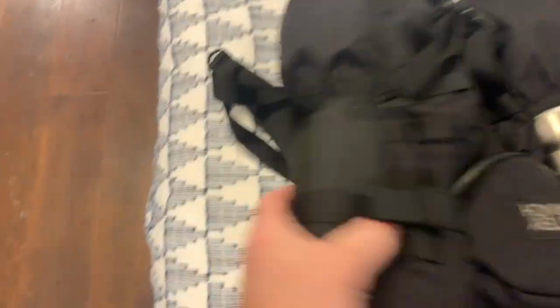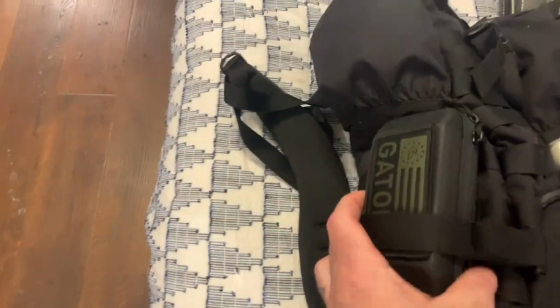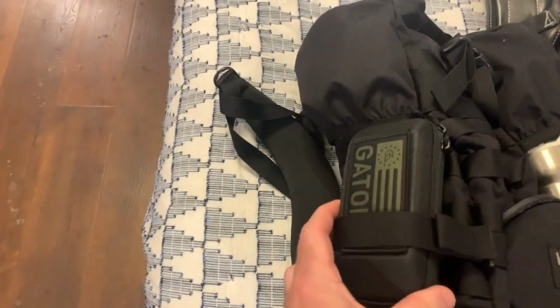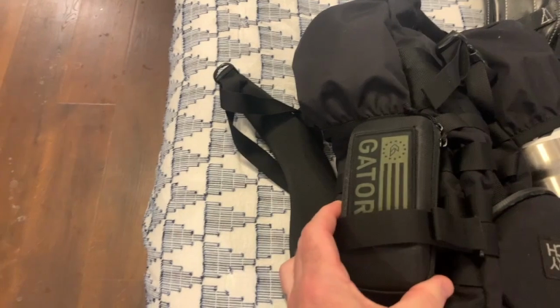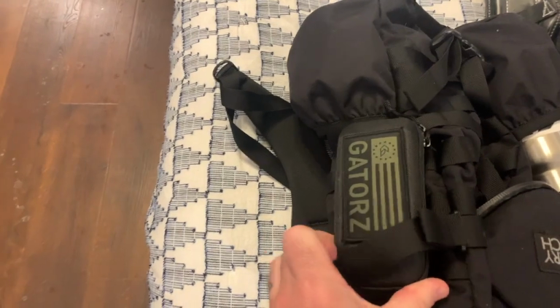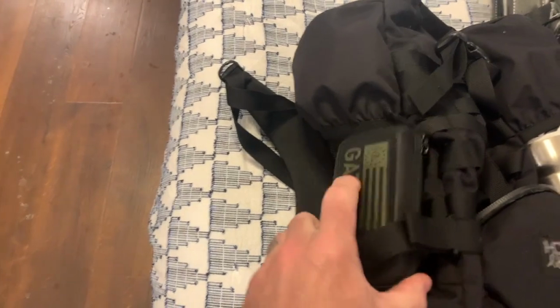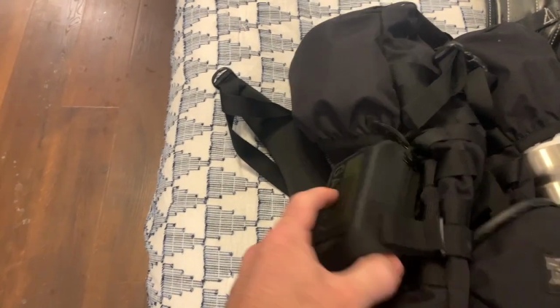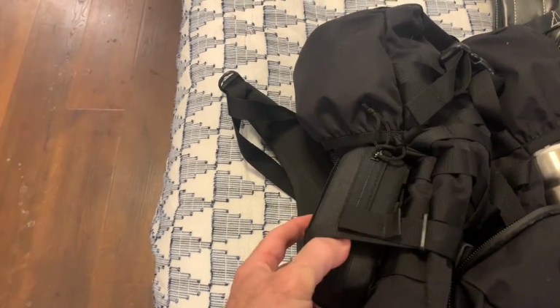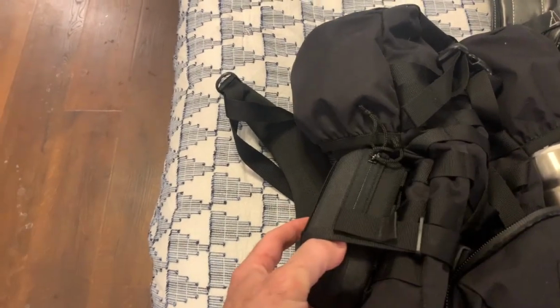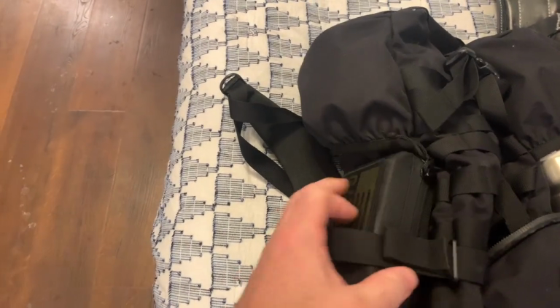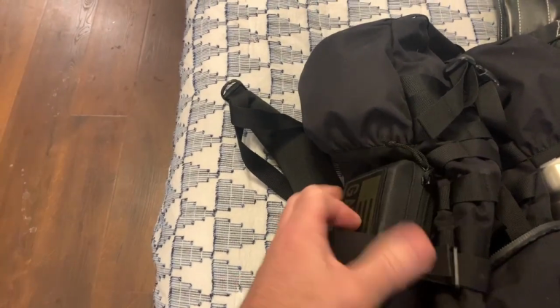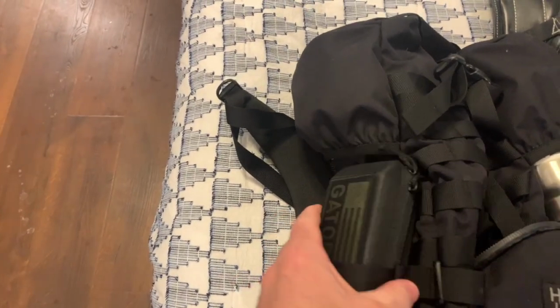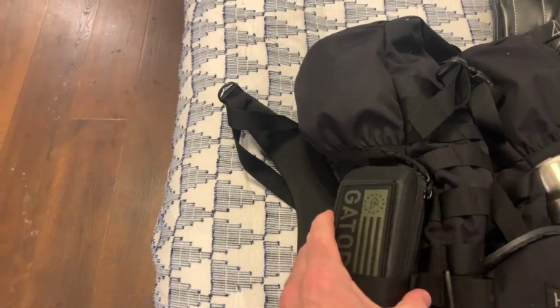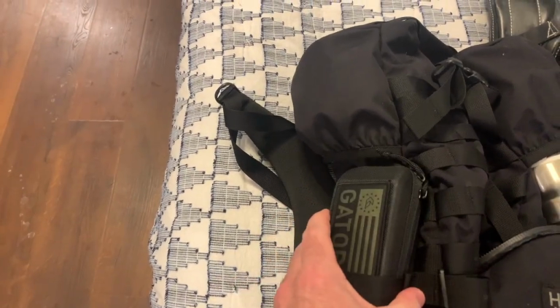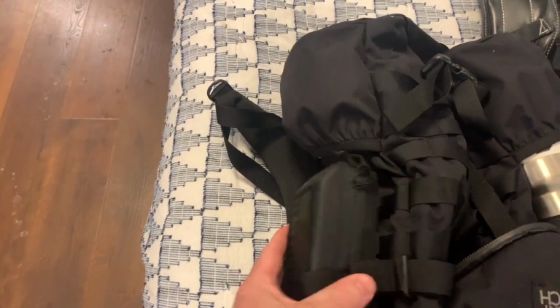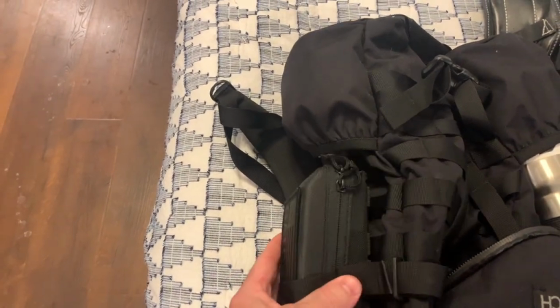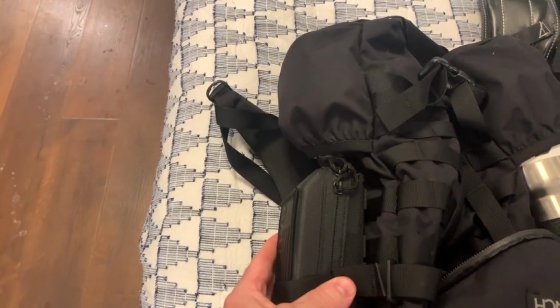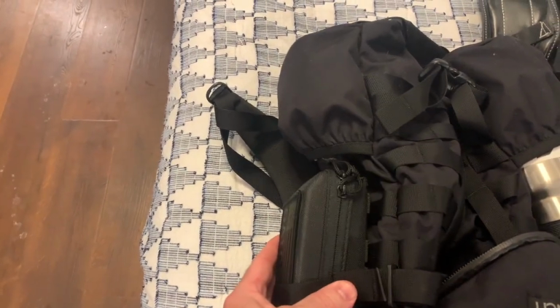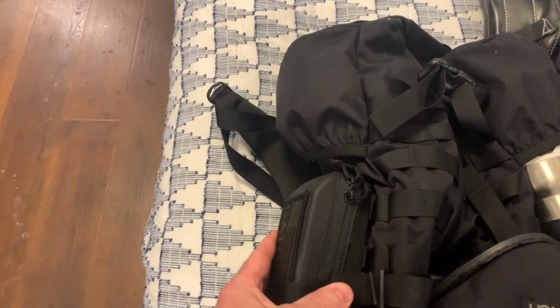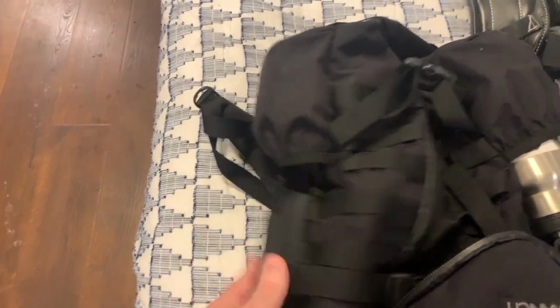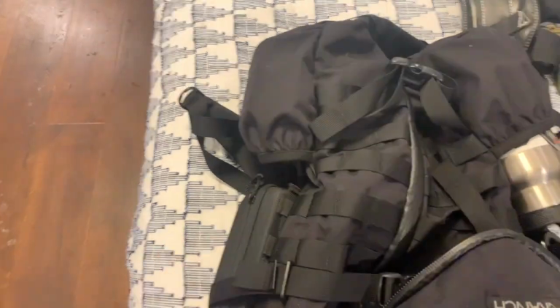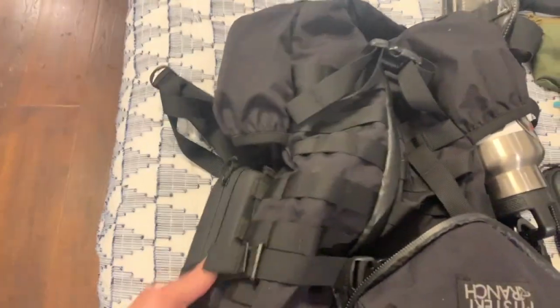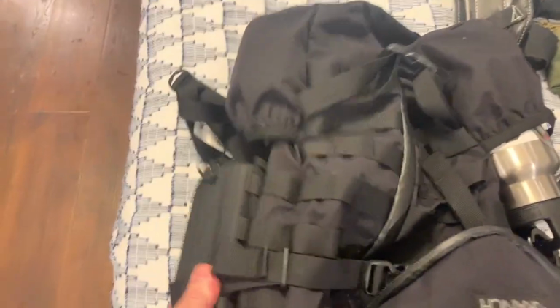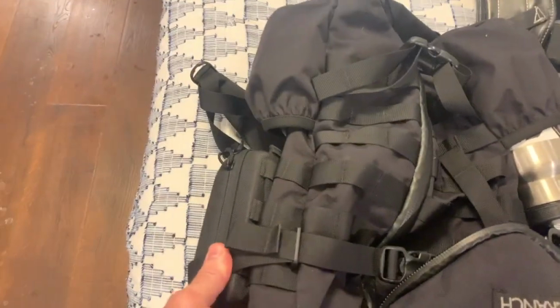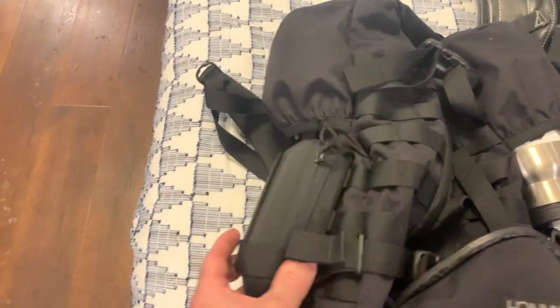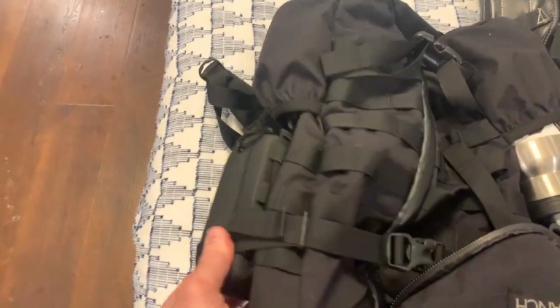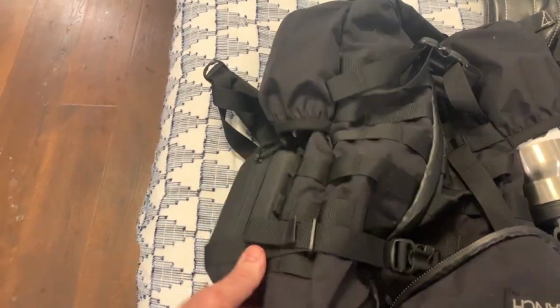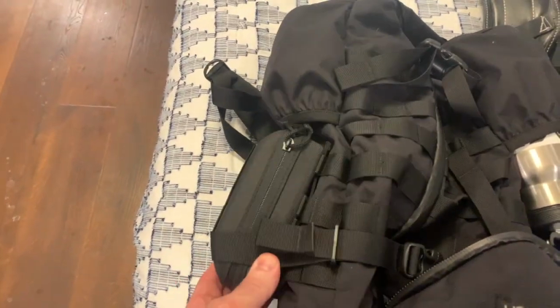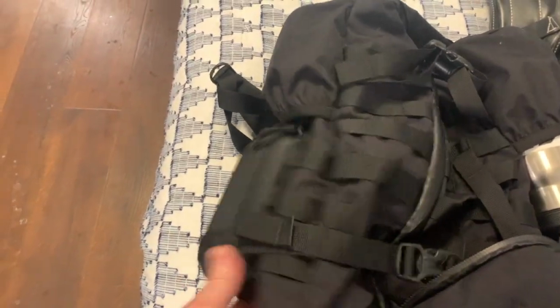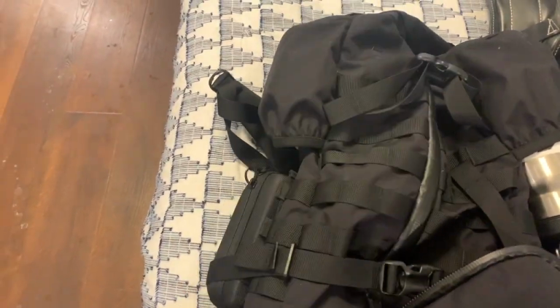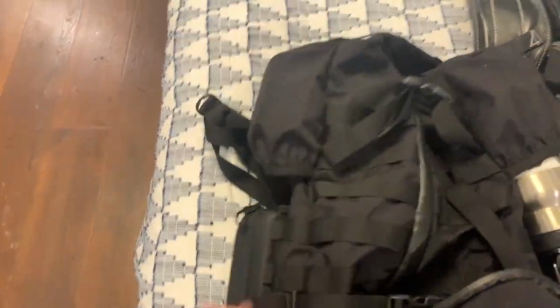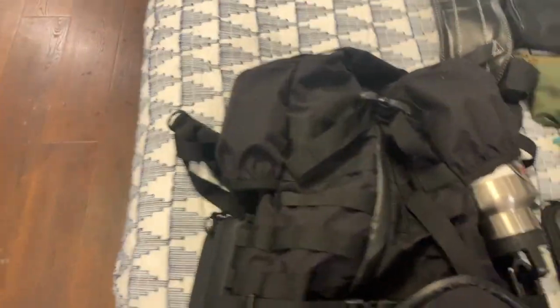Over here I got some iPro. These are sunglasses — these are actually the Andy Stumpf Deltas. Amazing. The case comes with it and it's just mollied right to the side of the pack.